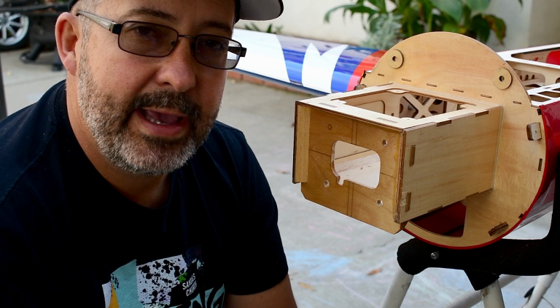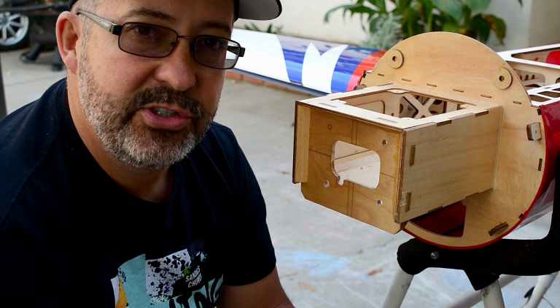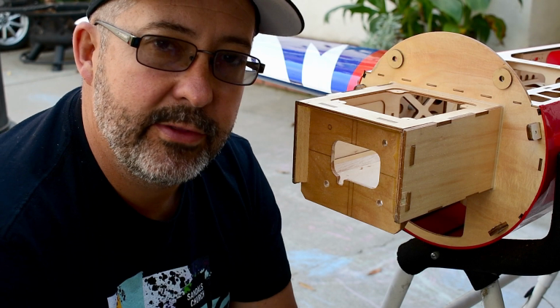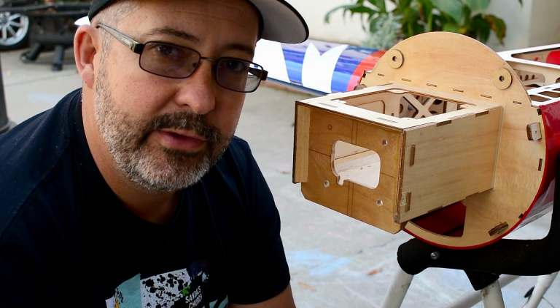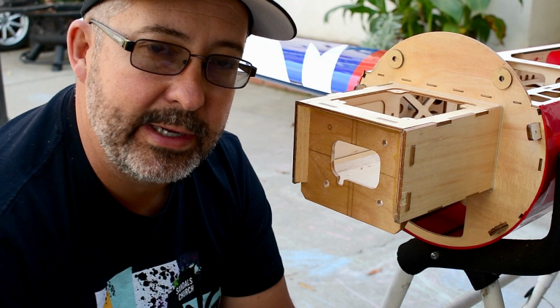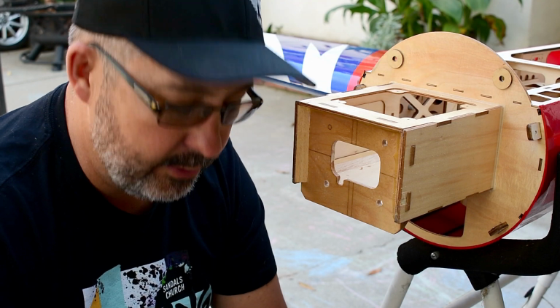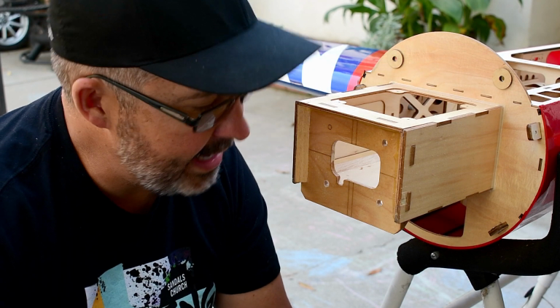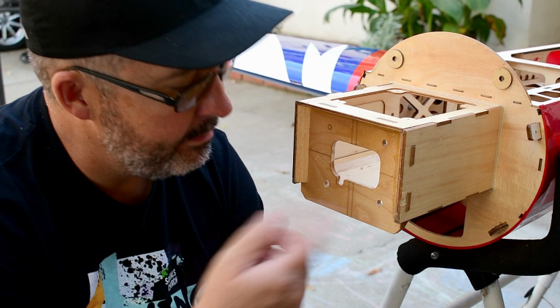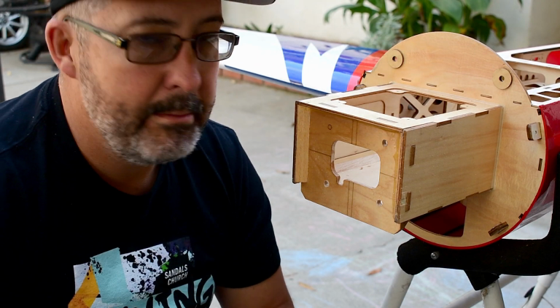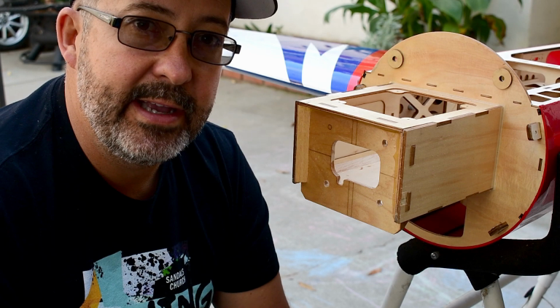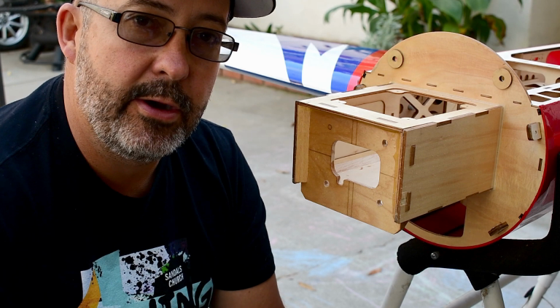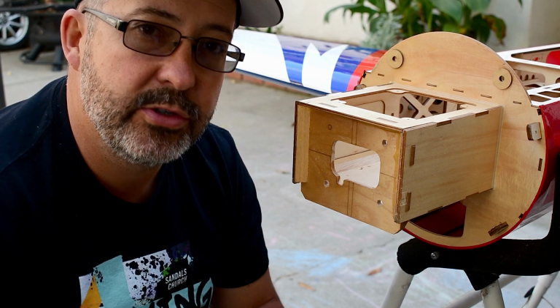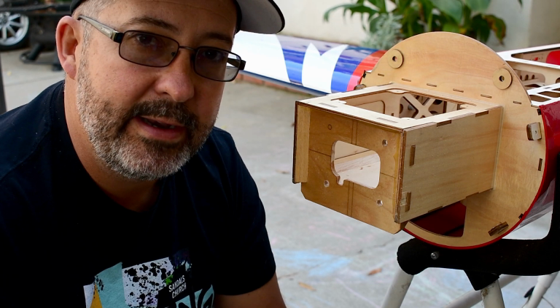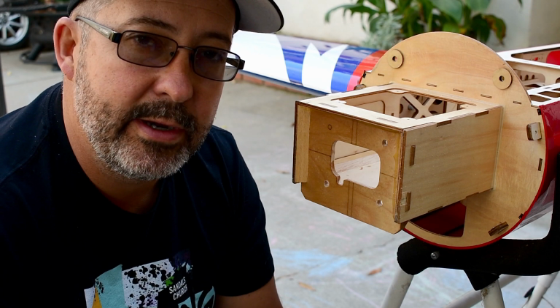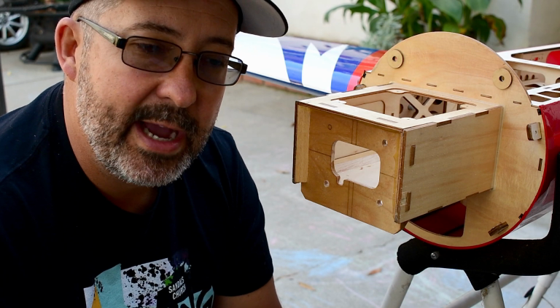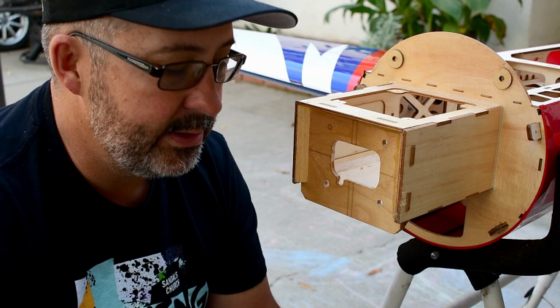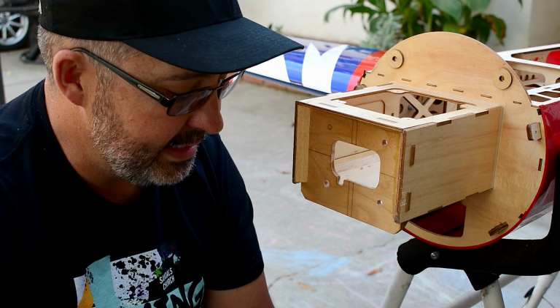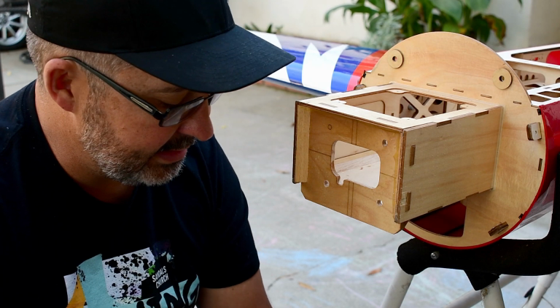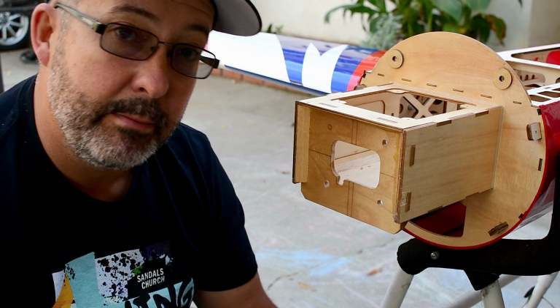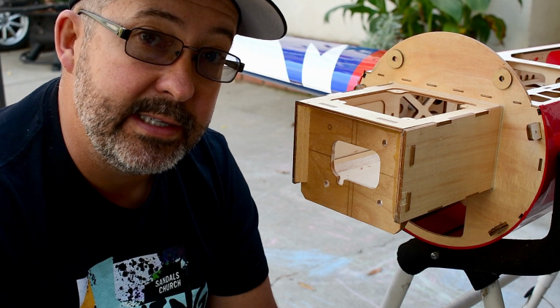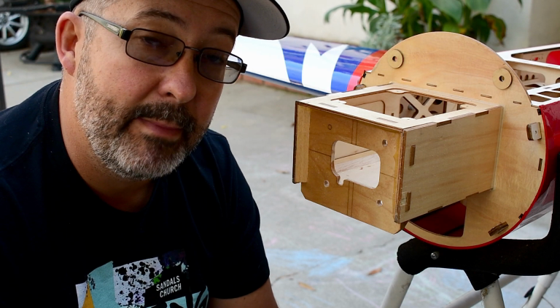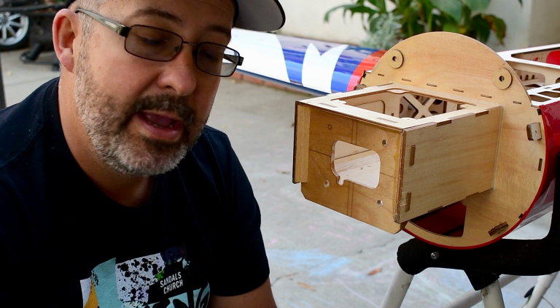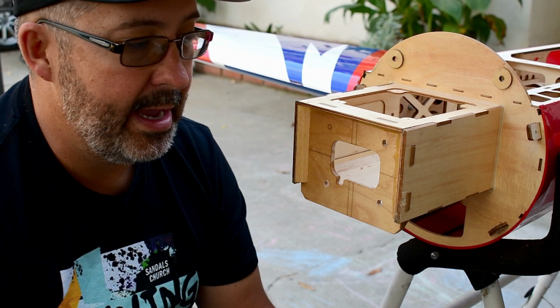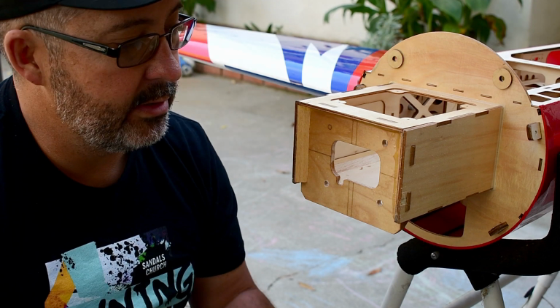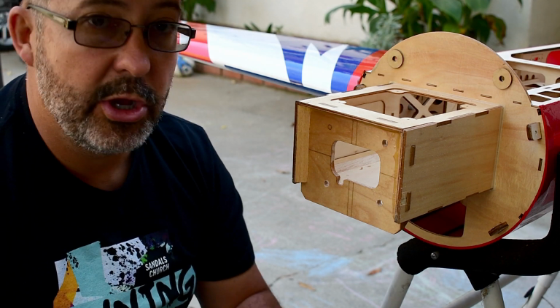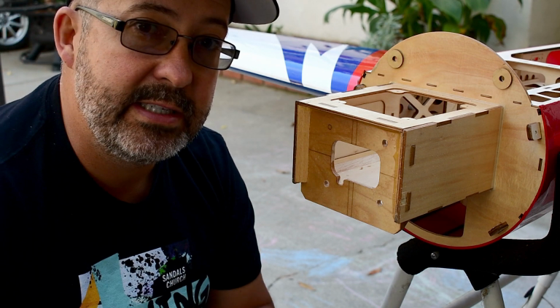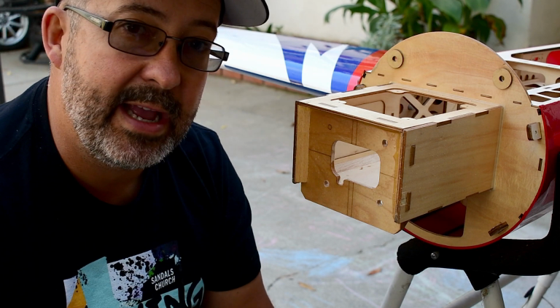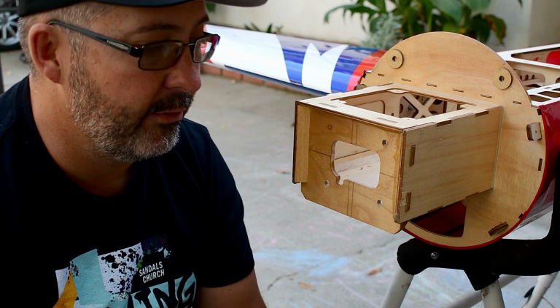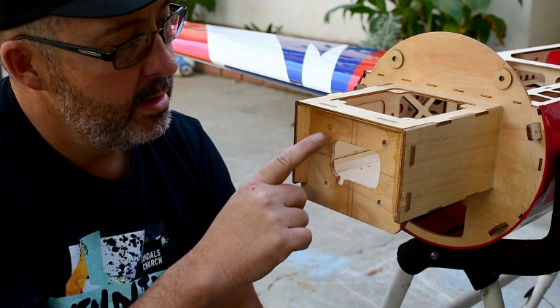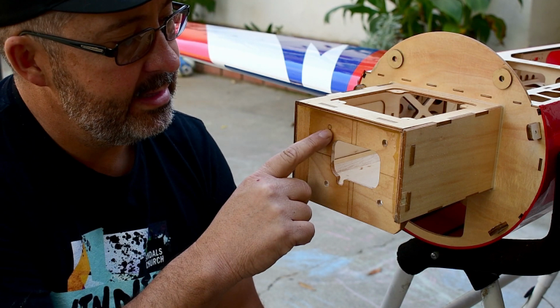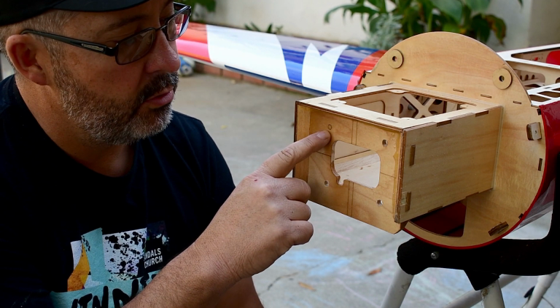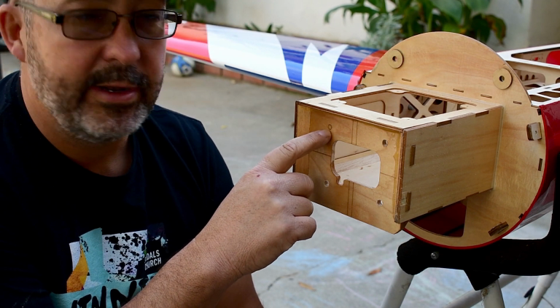Hey guys, Jason here with Flight Reviews. I'm going to share a quick tip for you. Today I'm mounting the engine on our Xtreme Flight 91-inch Yak. We're going to be using the DA-60 with the Blazing Star mount, and I just wanted to show you a quick tip for getting these holes drilled out.